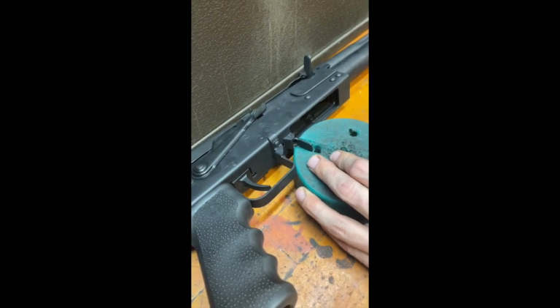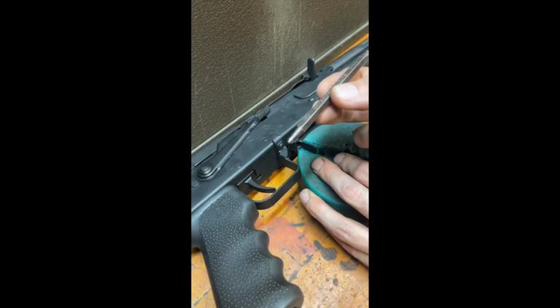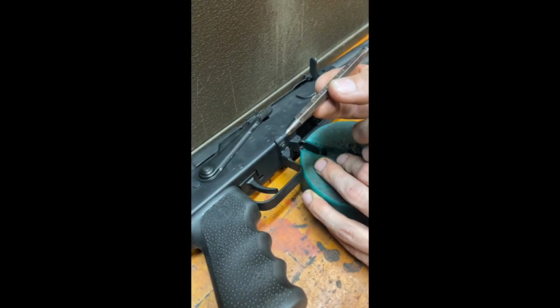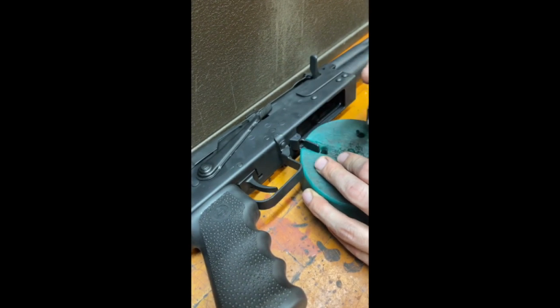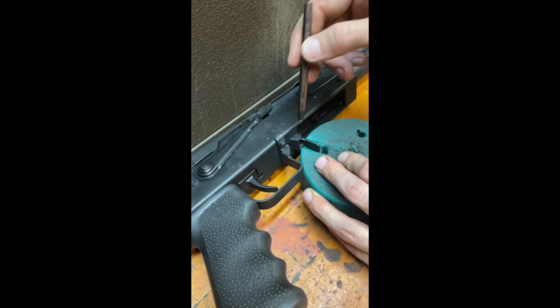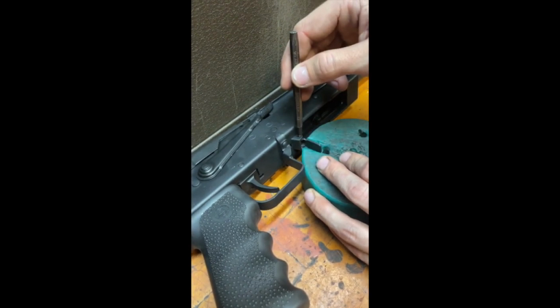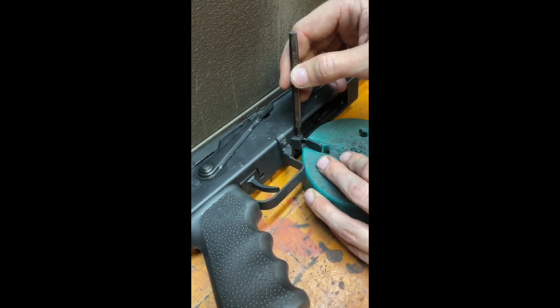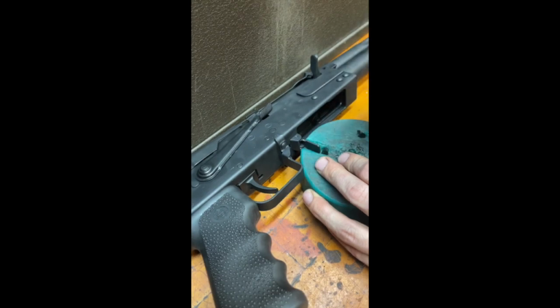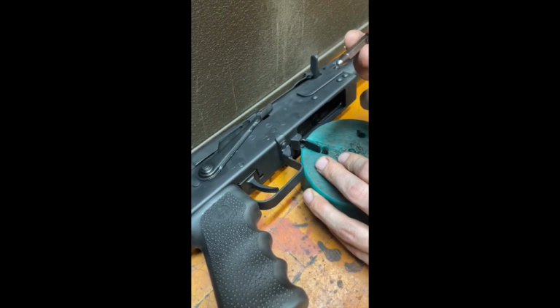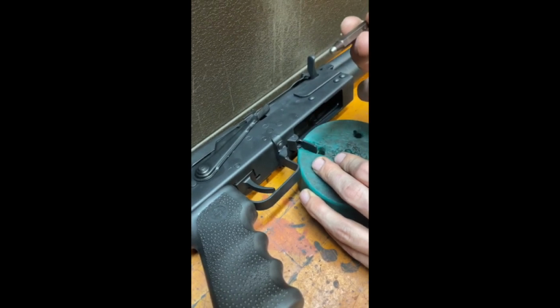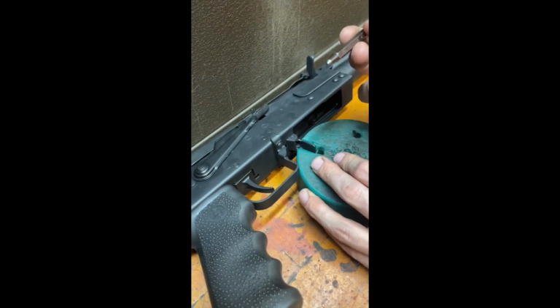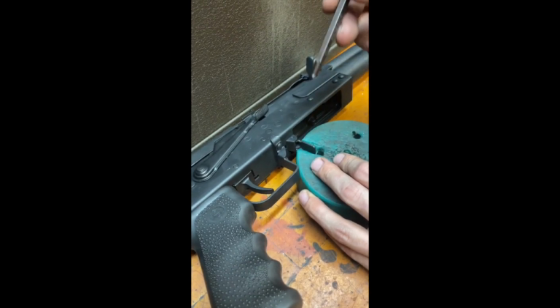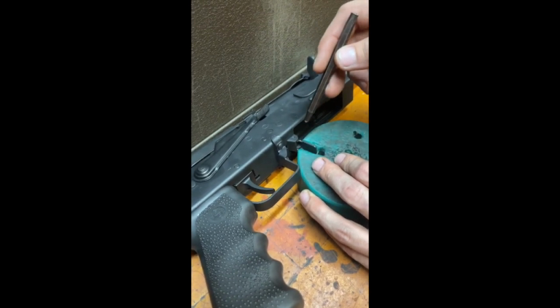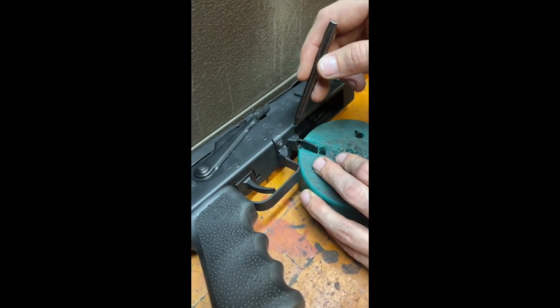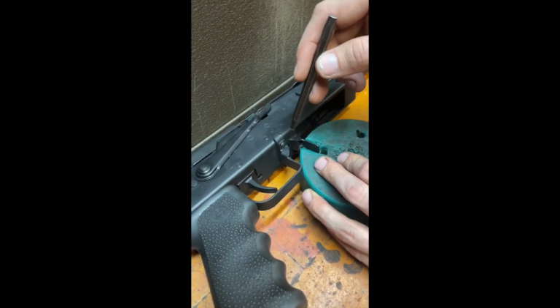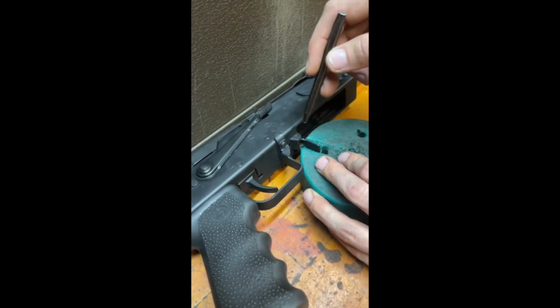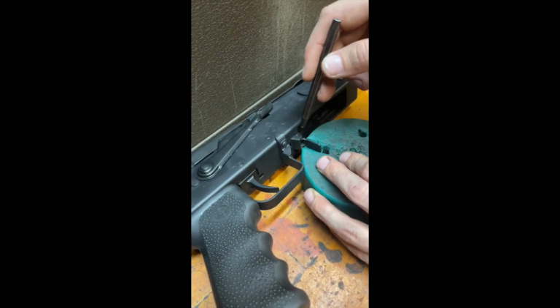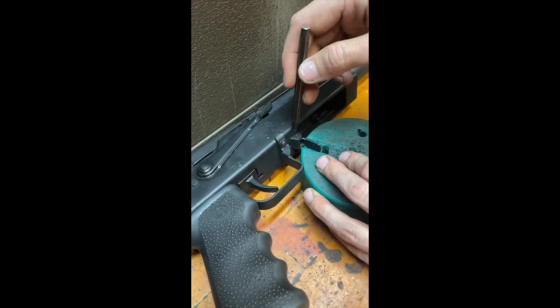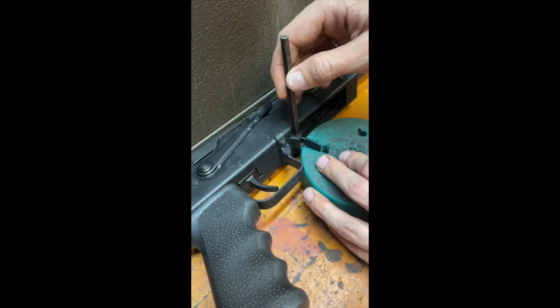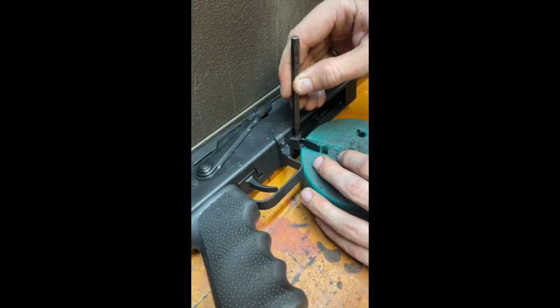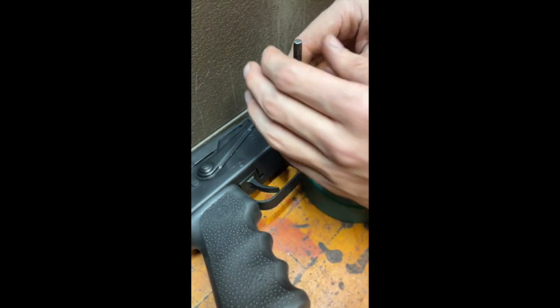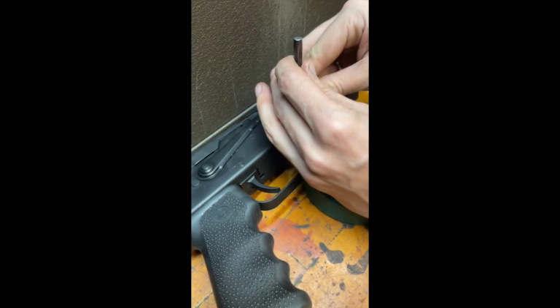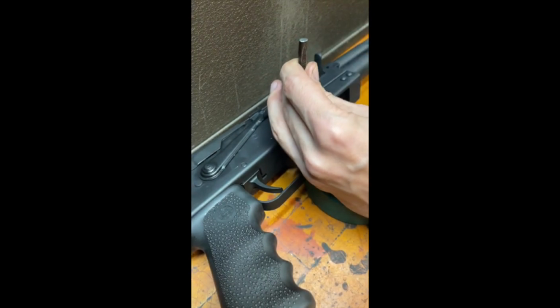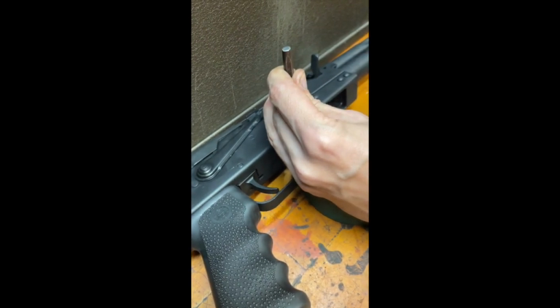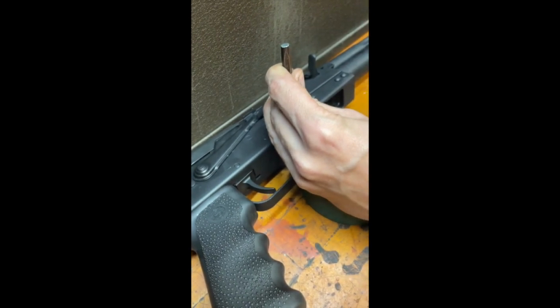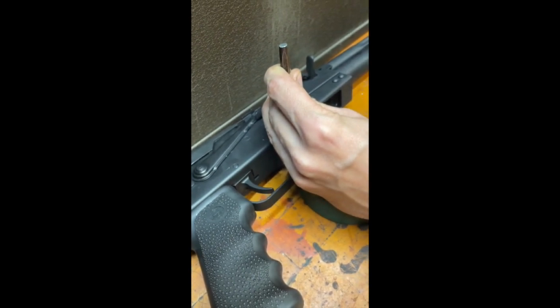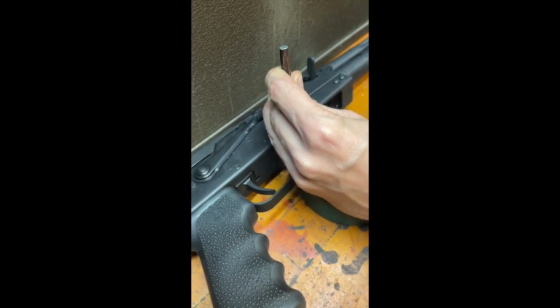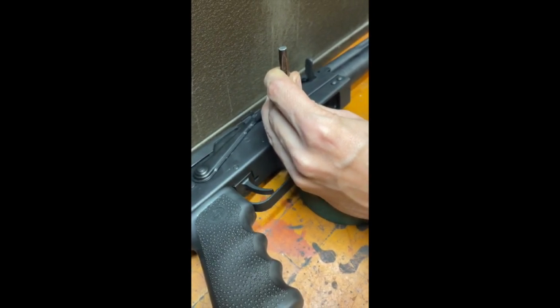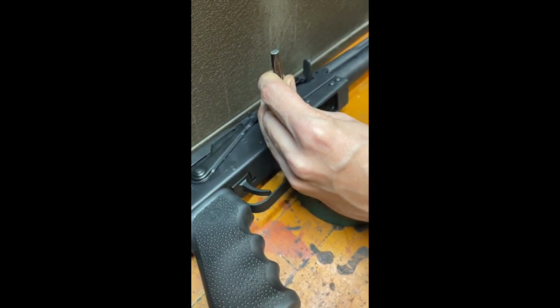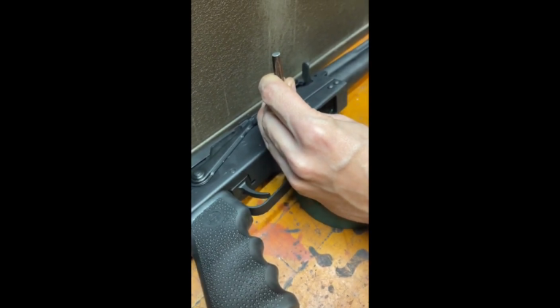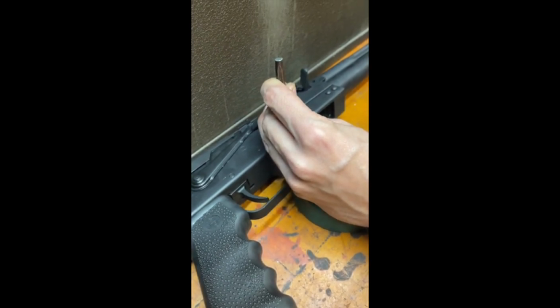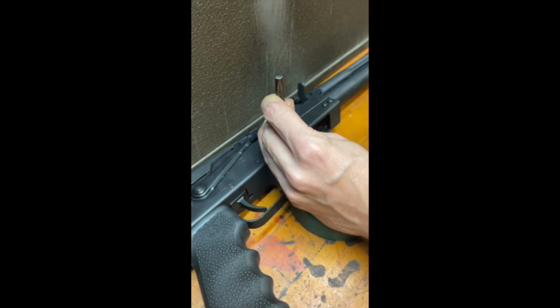Then we're going to take our center punch and align it with the hole. Make sure that we get a center punch that's not going to be hitting around the outside edges of the hole. And then we're going to drive the pin a couple of taps.